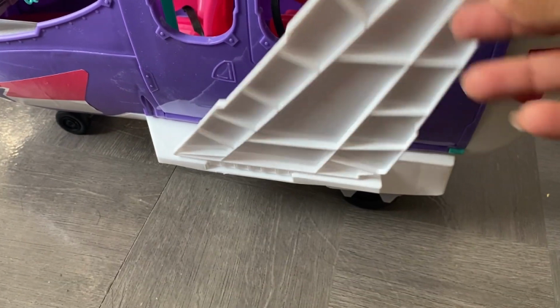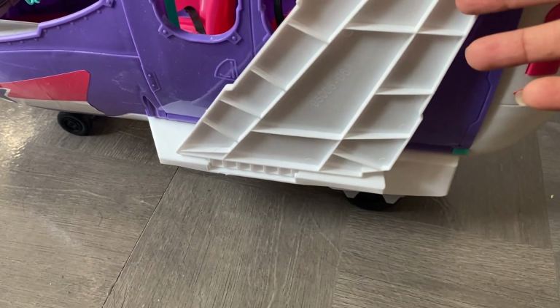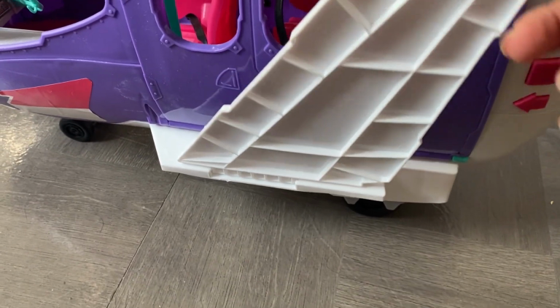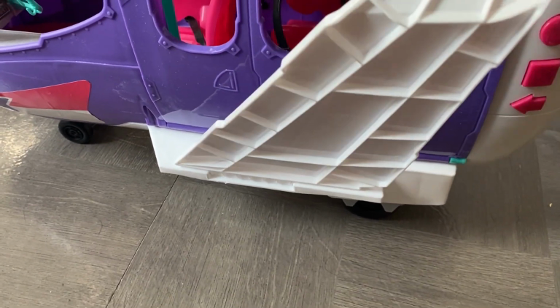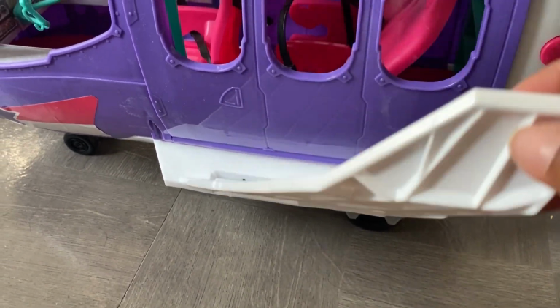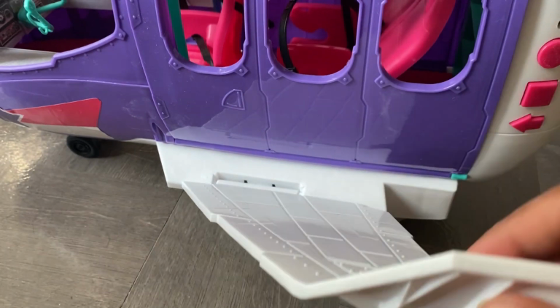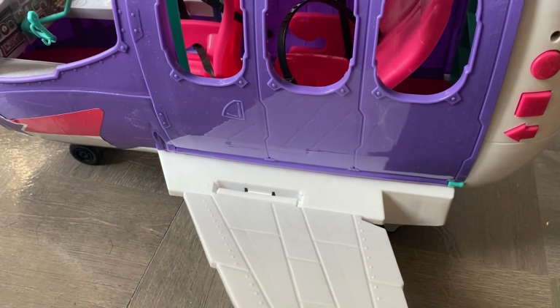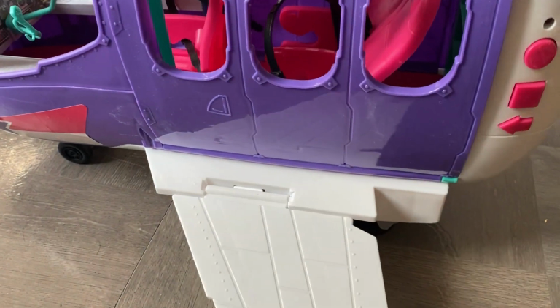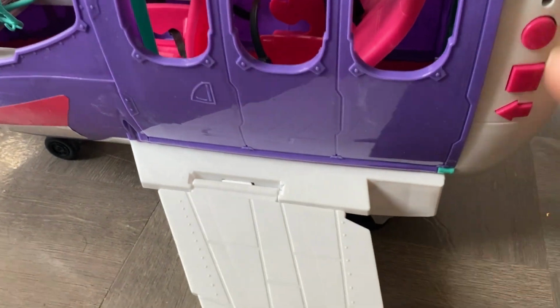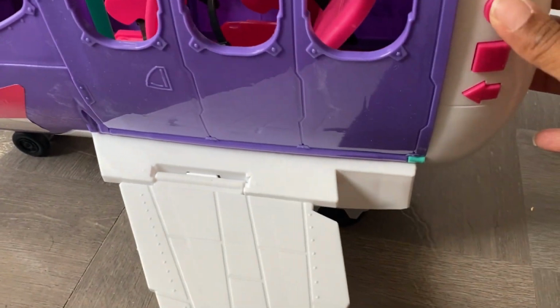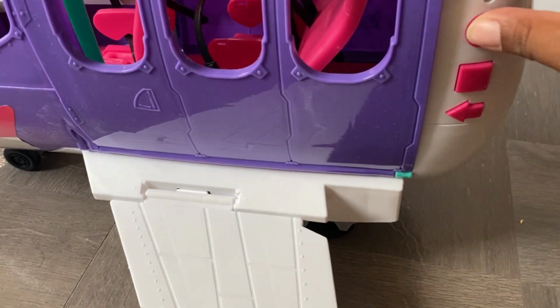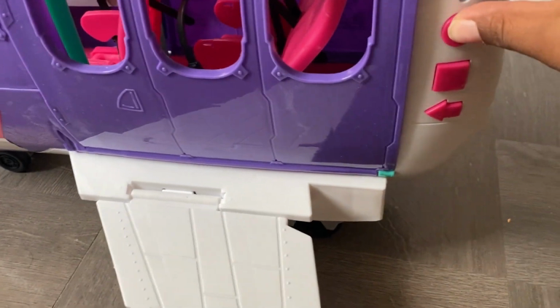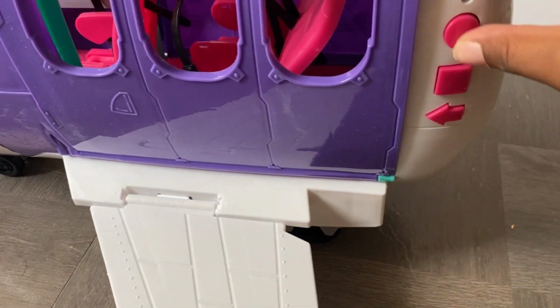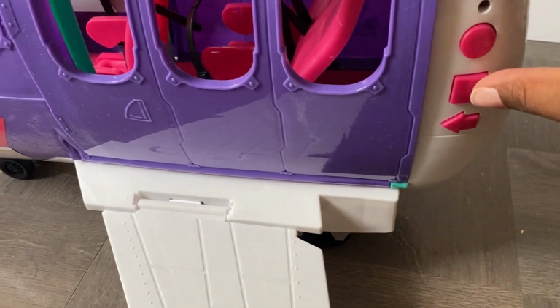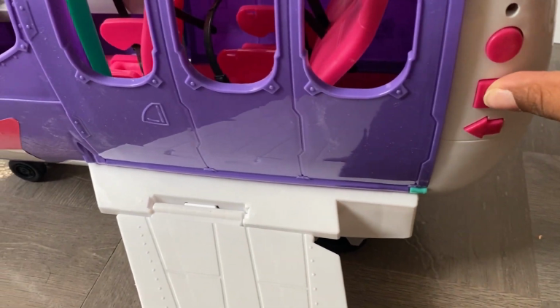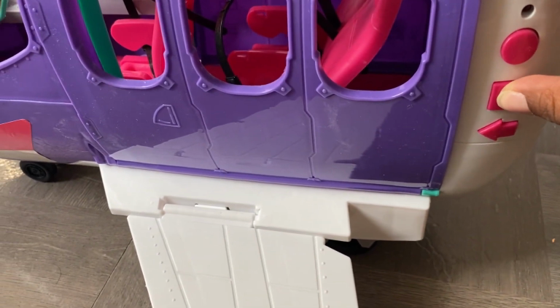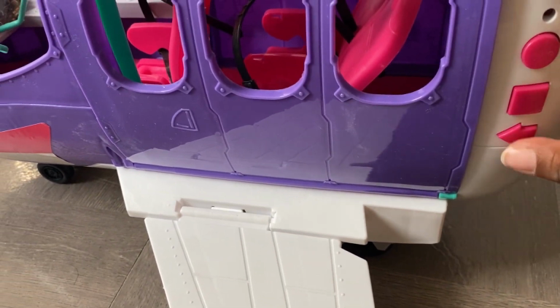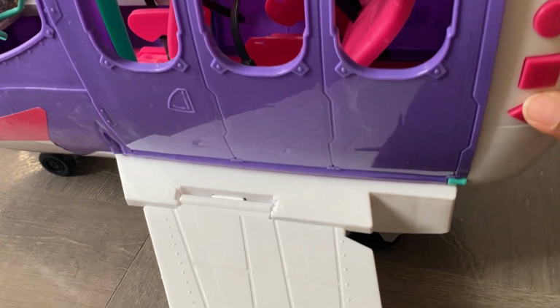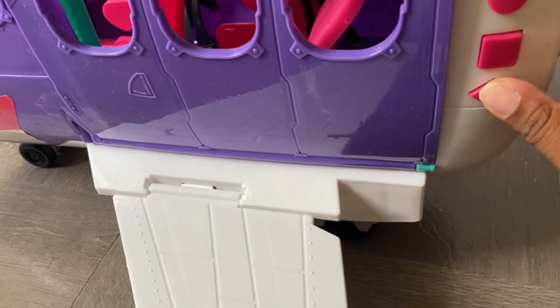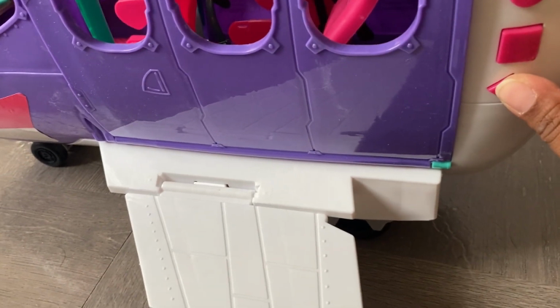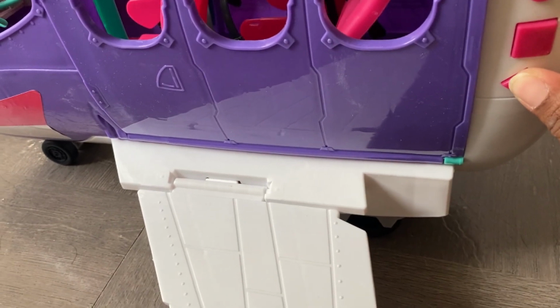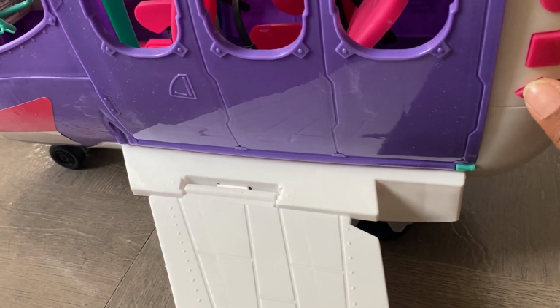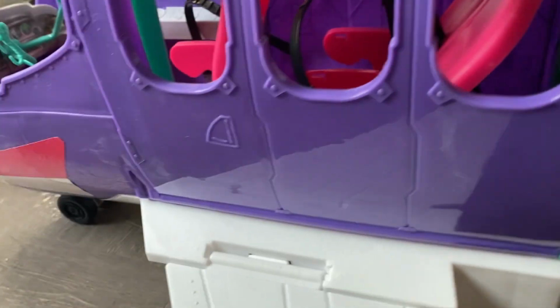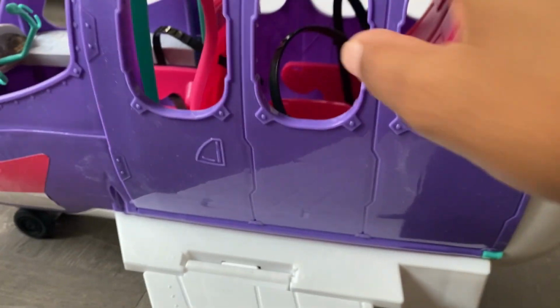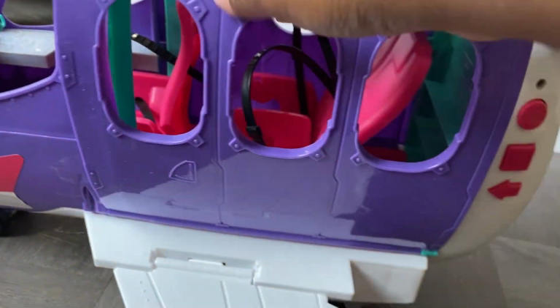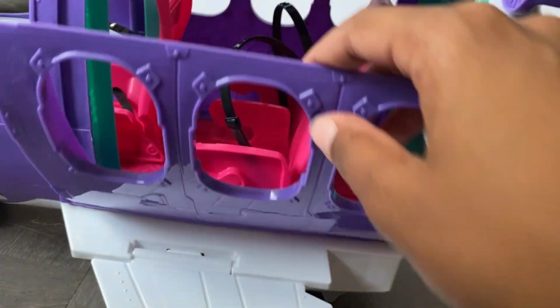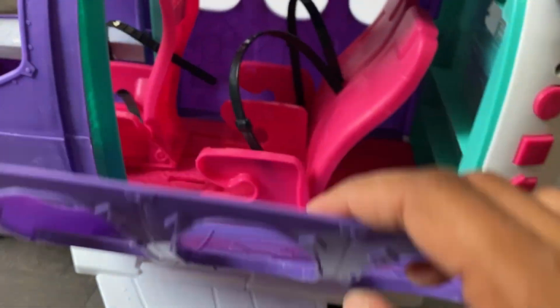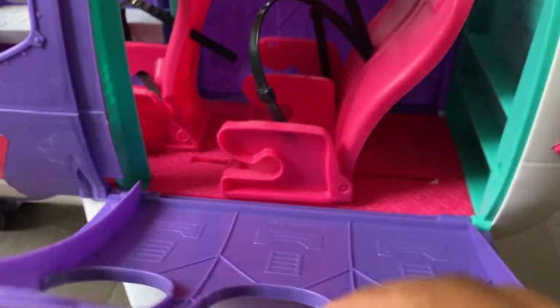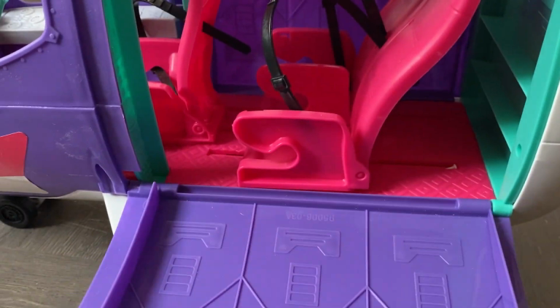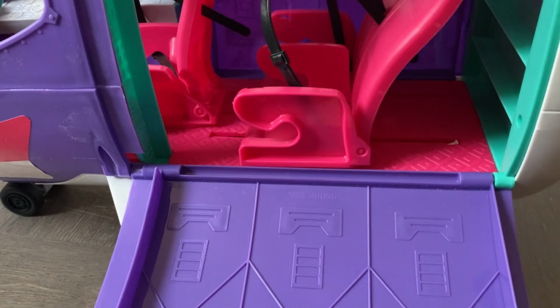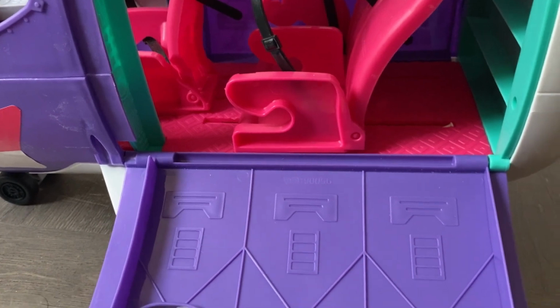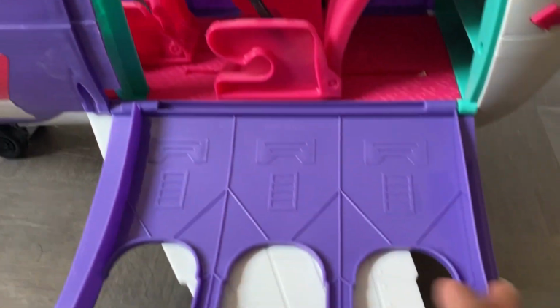I'm showing you the annoying packaging, and now I'm showing you that the plane flaps - the wings go up, so it's easy to store. The buttons didn't work so I might need to add batteries, and I'll show you that in the video when I do the makeover.